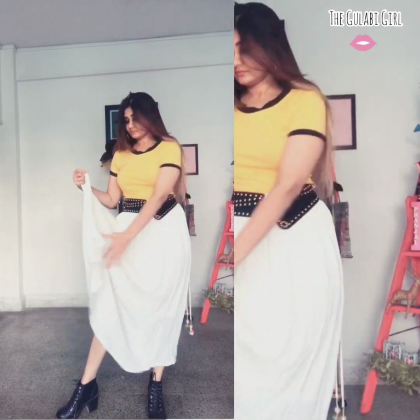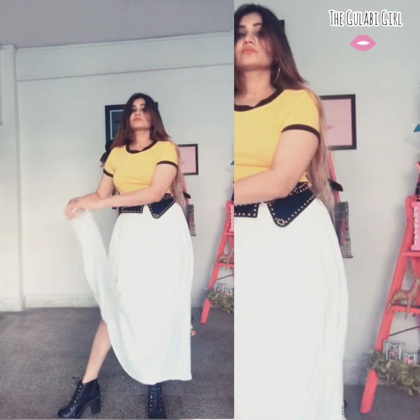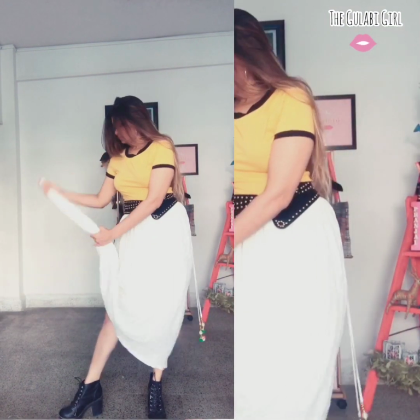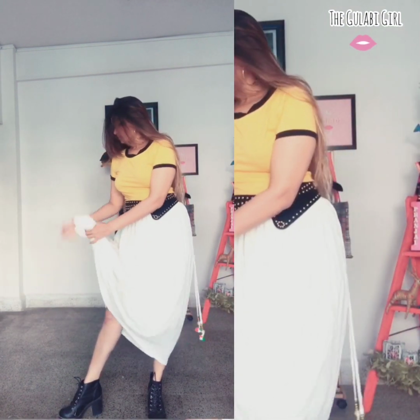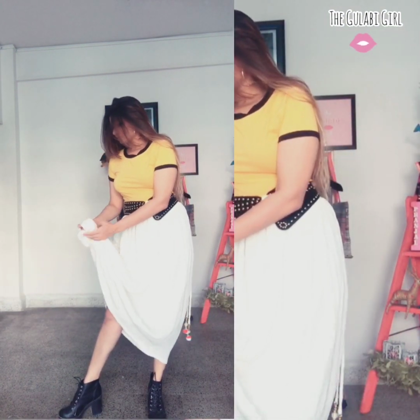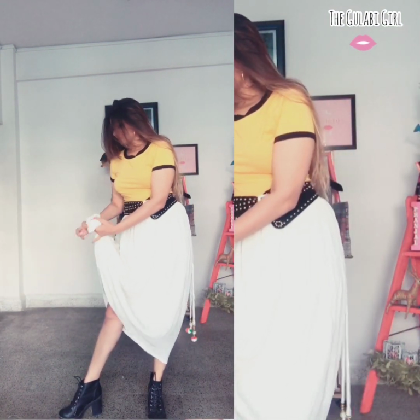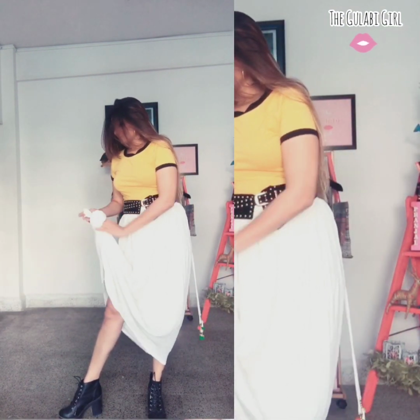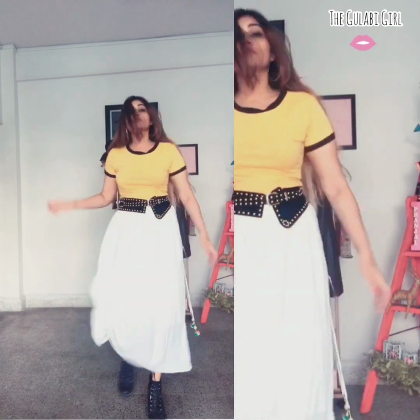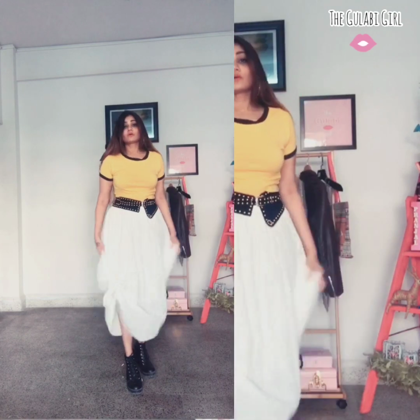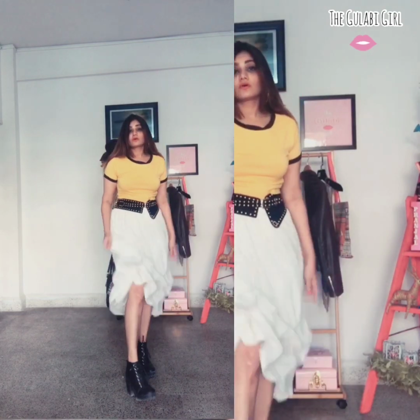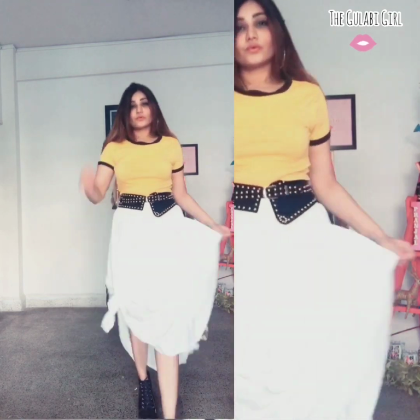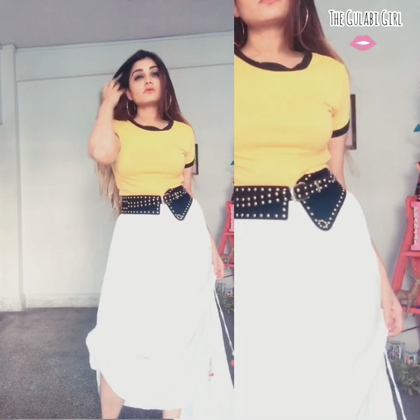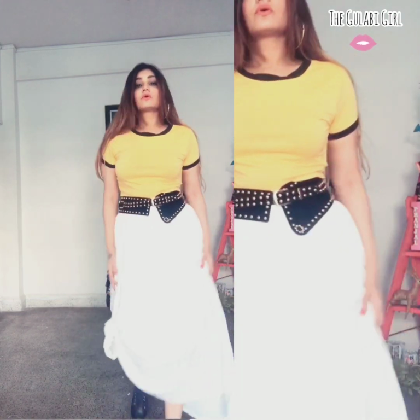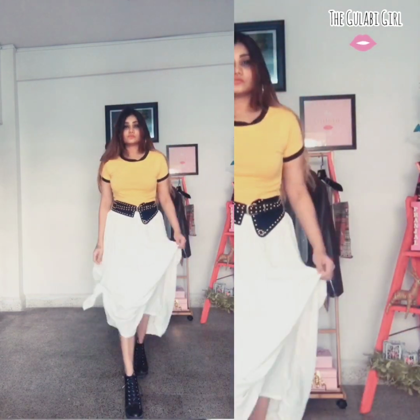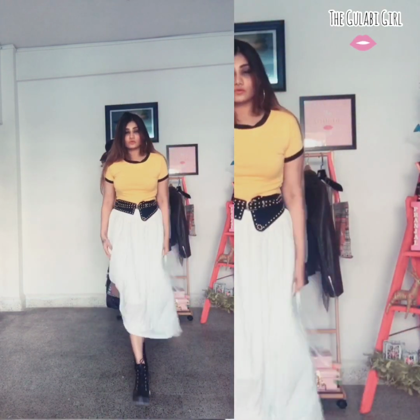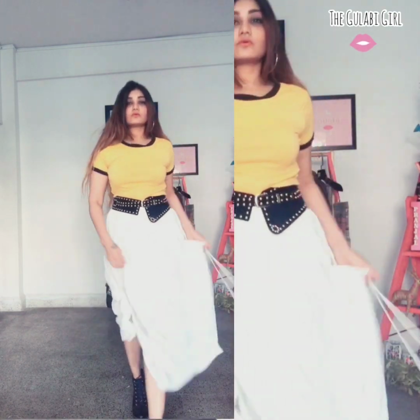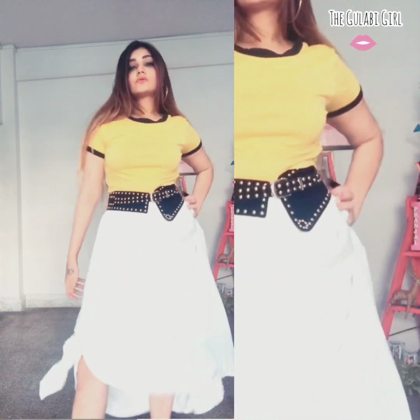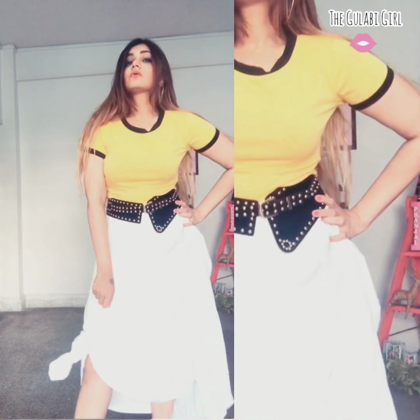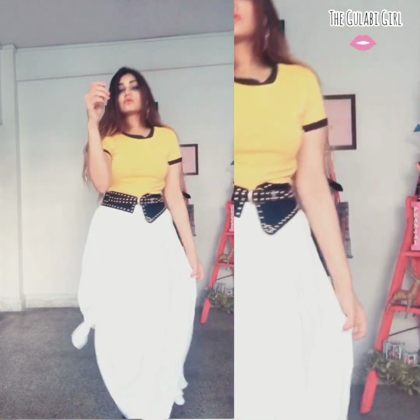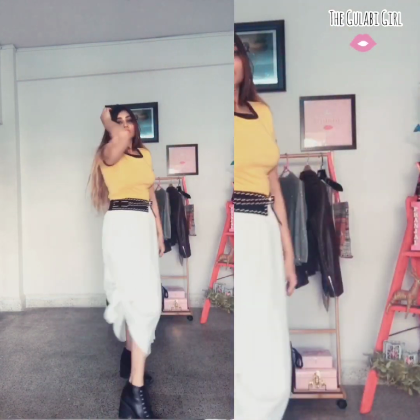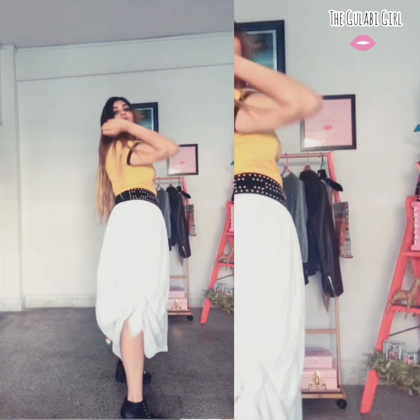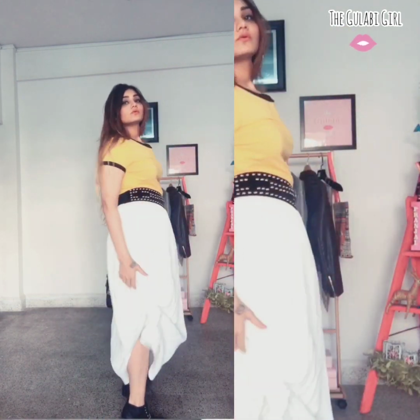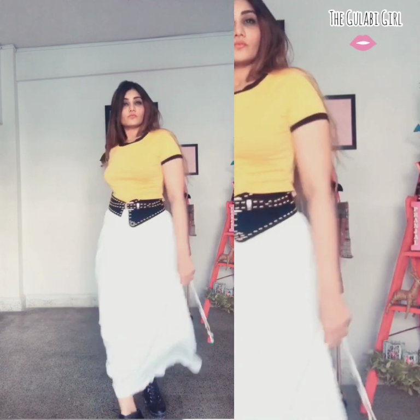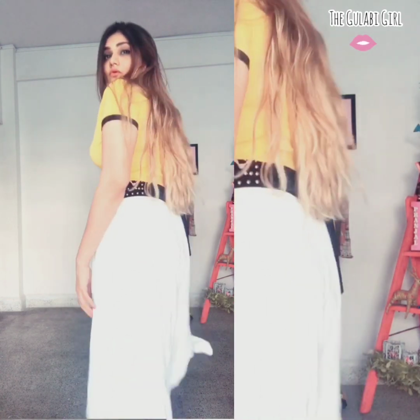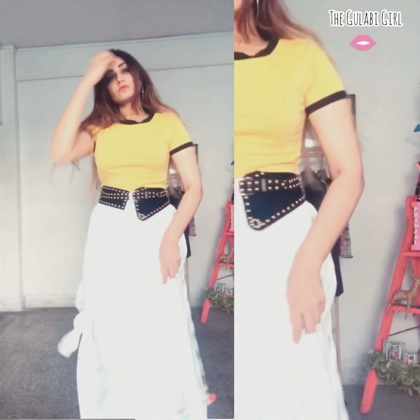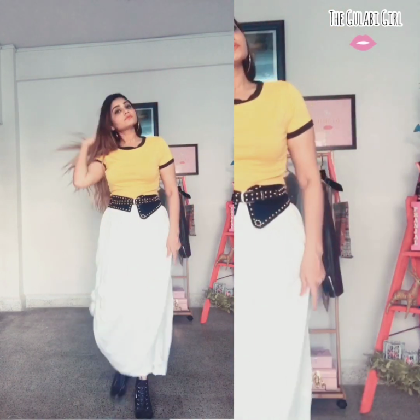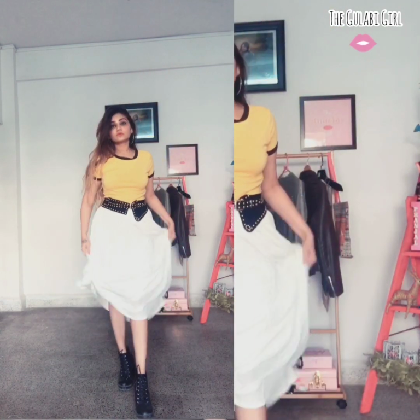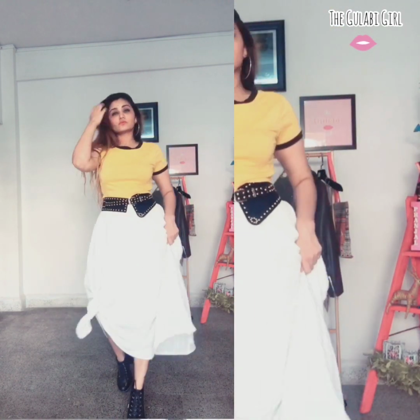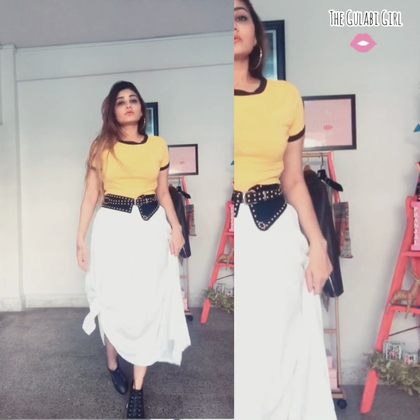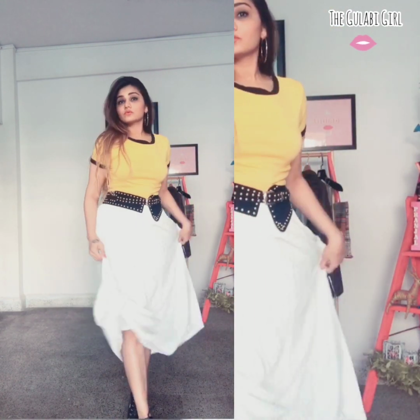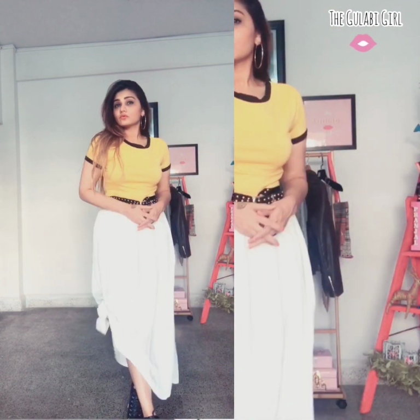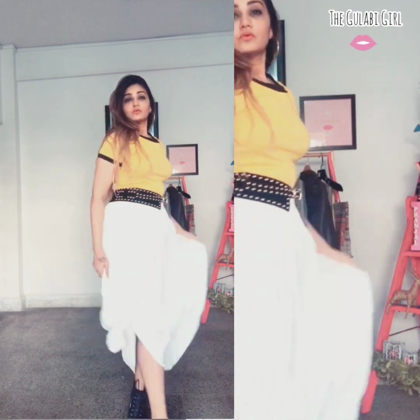If you don't like a symmetric skirt, you can just take one end of your skirt, fold it, and give it a nice knot. It gives a slit and a breezy feel — it even gives a dhoti kind of look to your skirt.